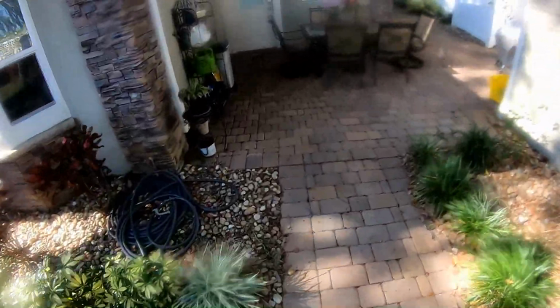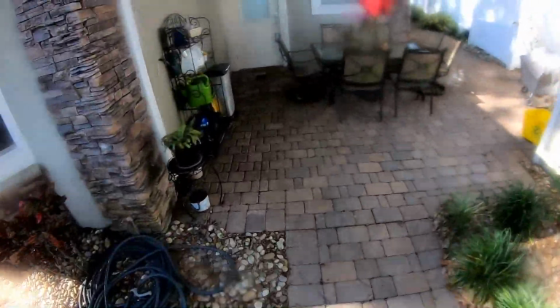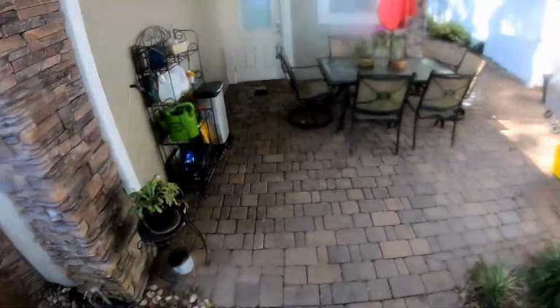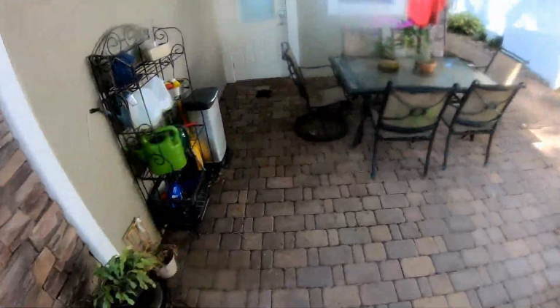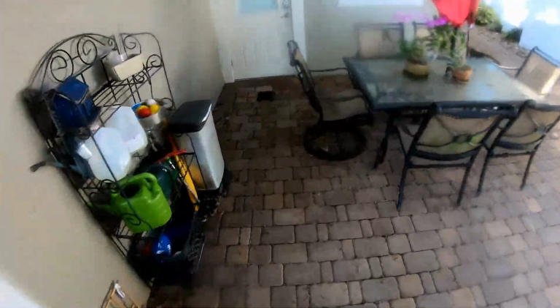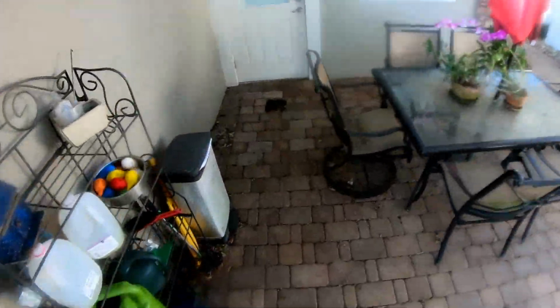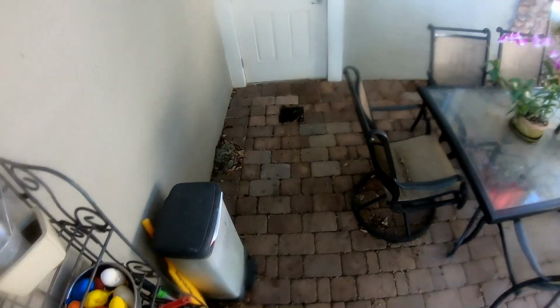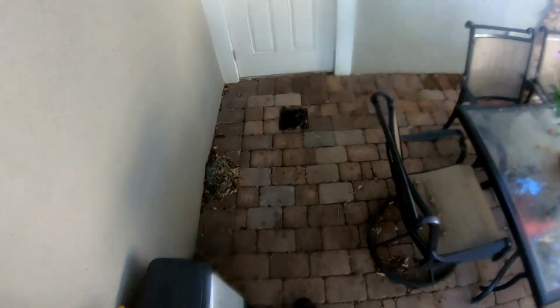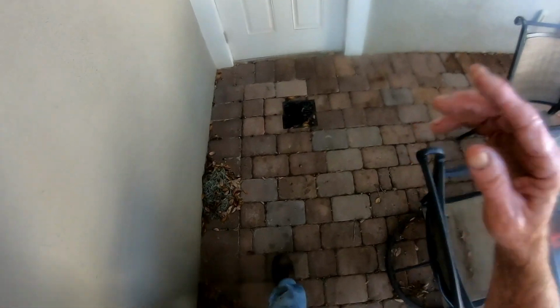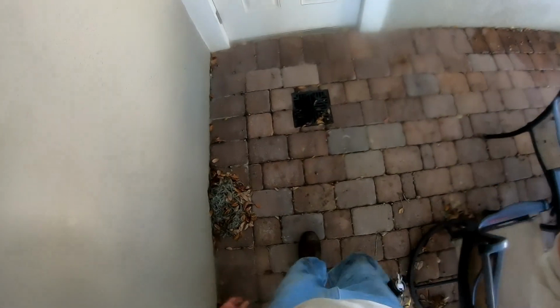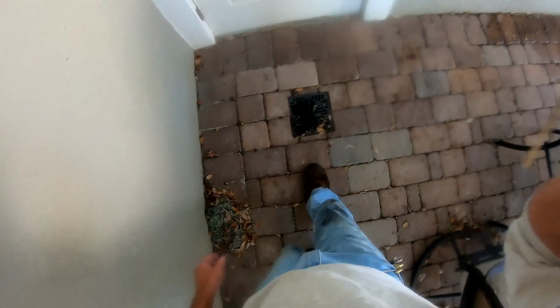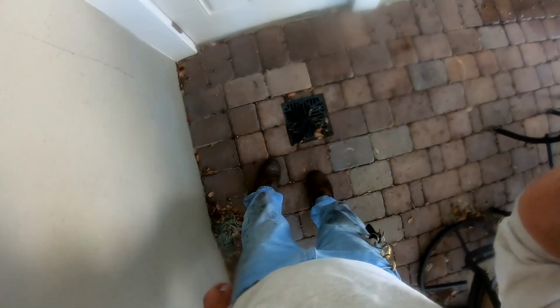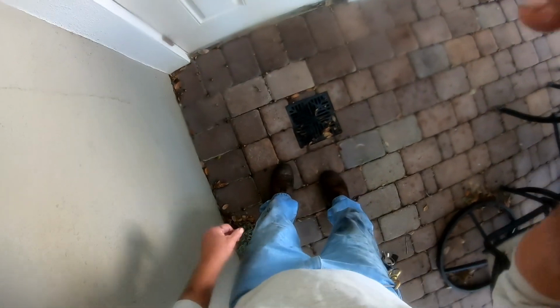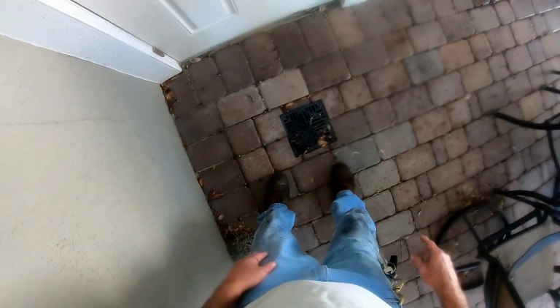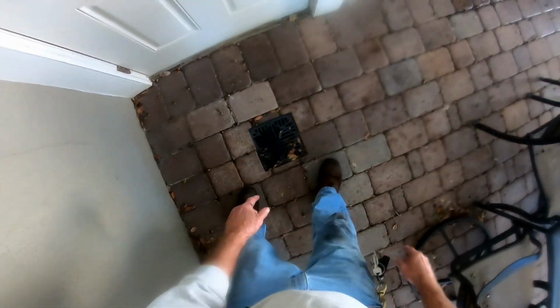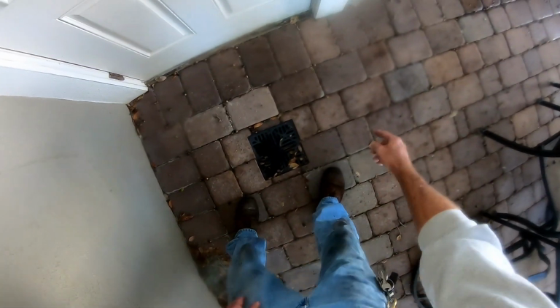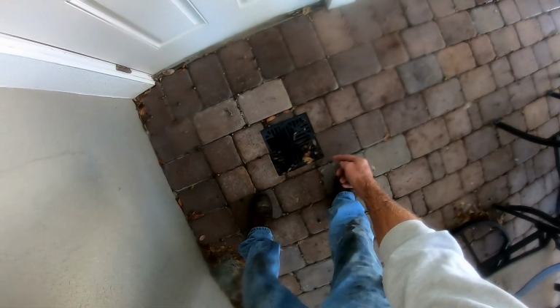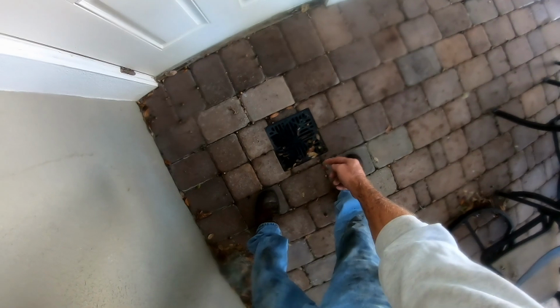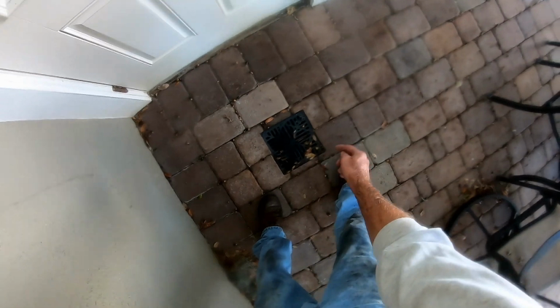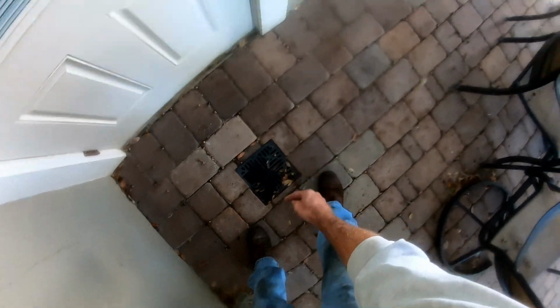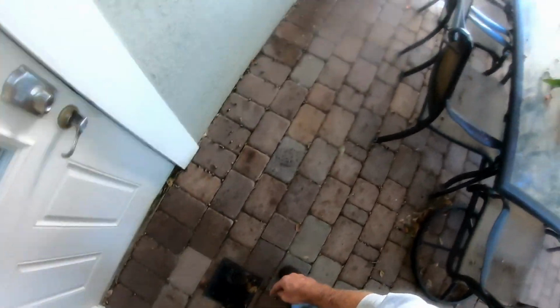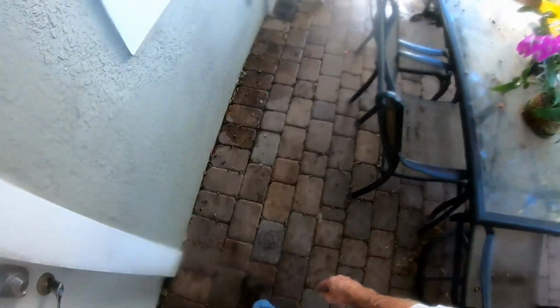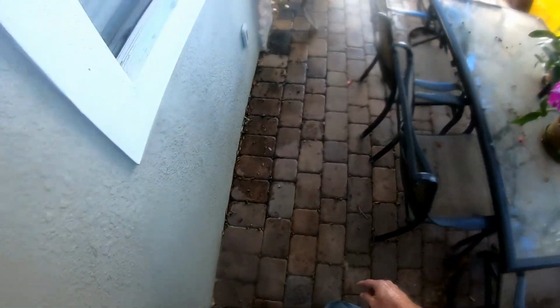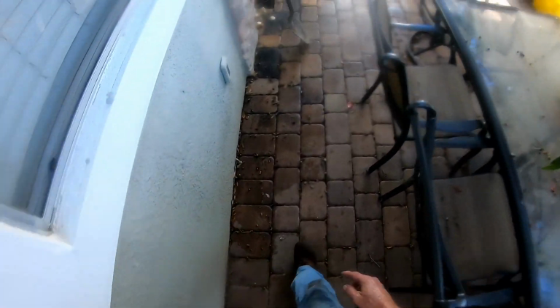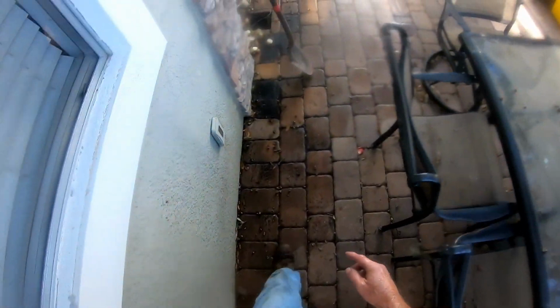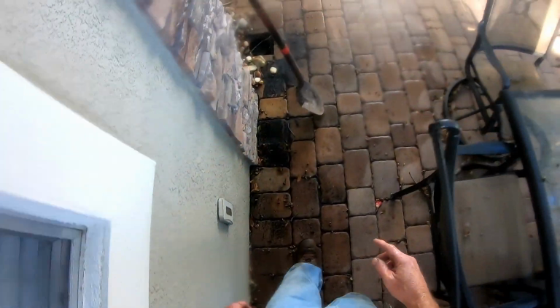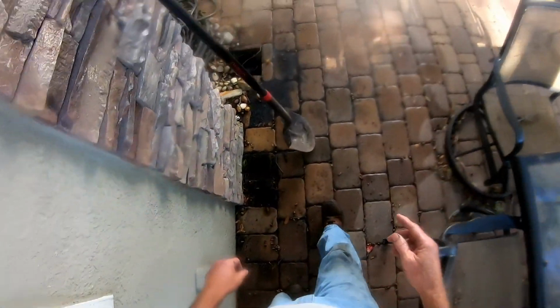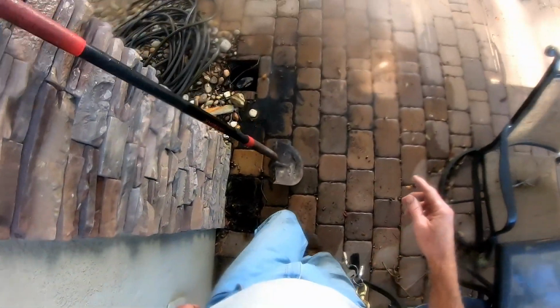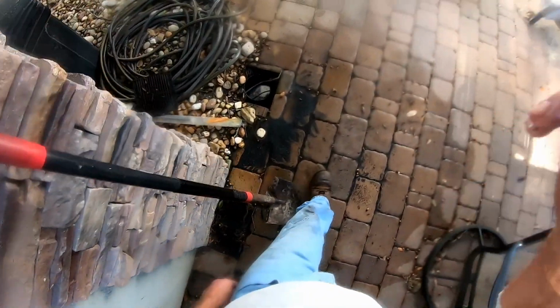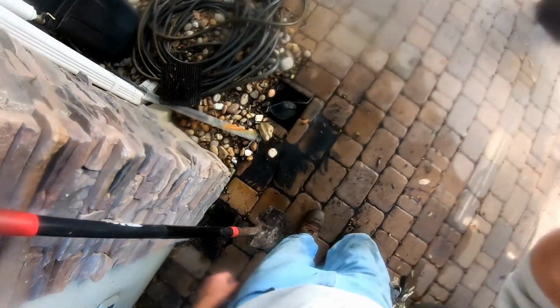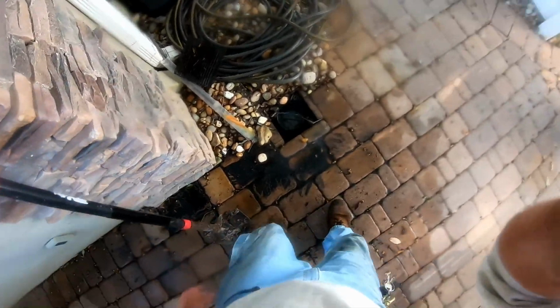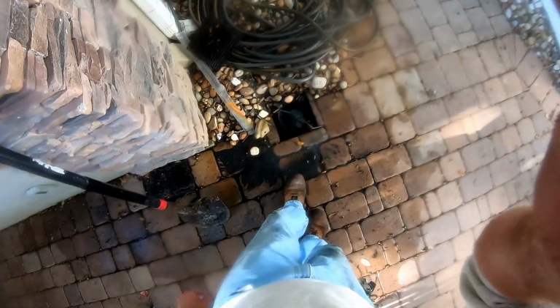The line runs all the way back to here. There's inch-and-a-half pipe coming into this catch basin, but I think someone added this to the line — not us.